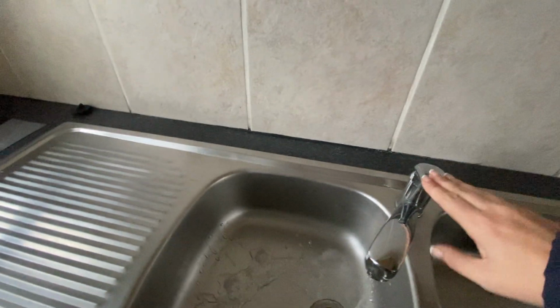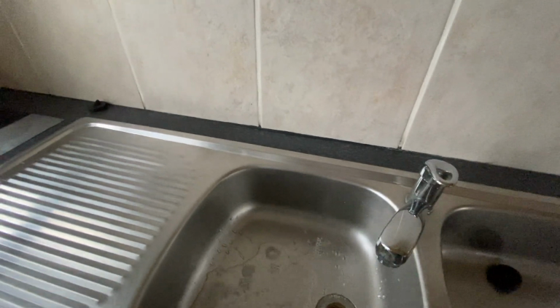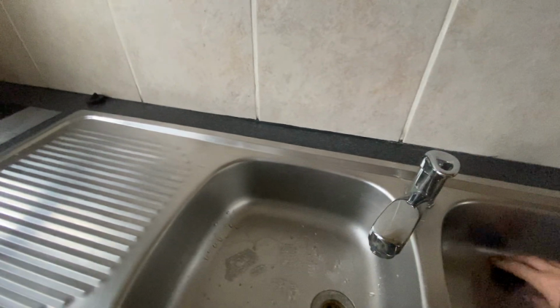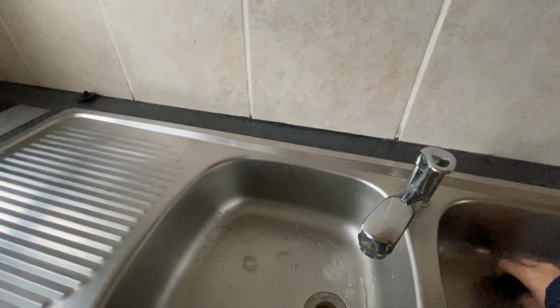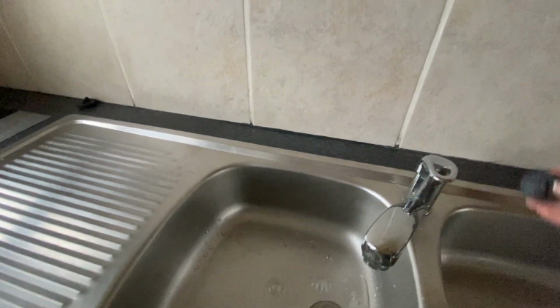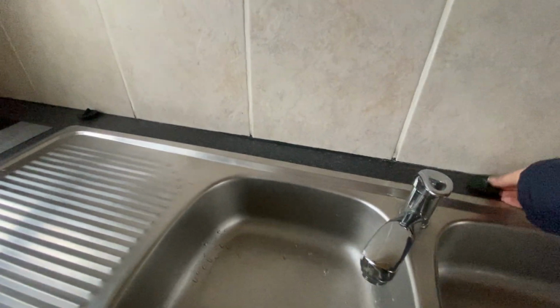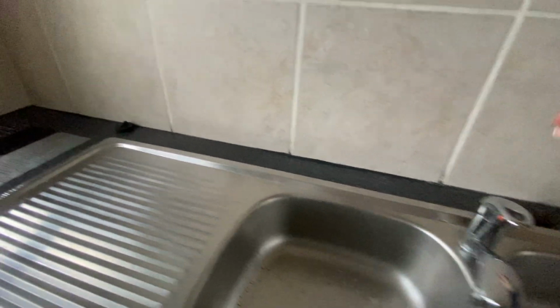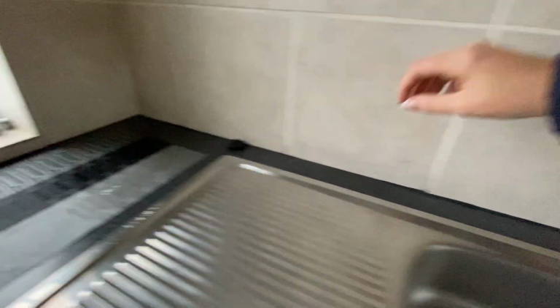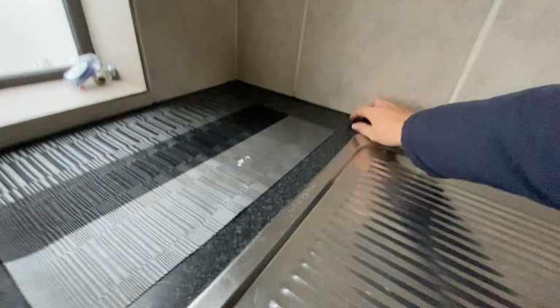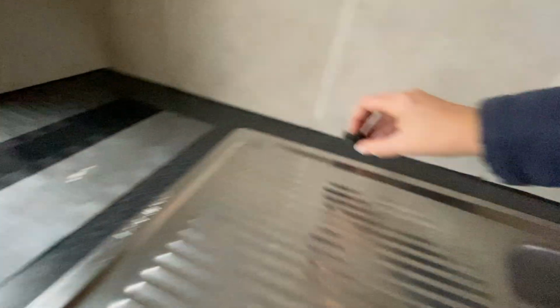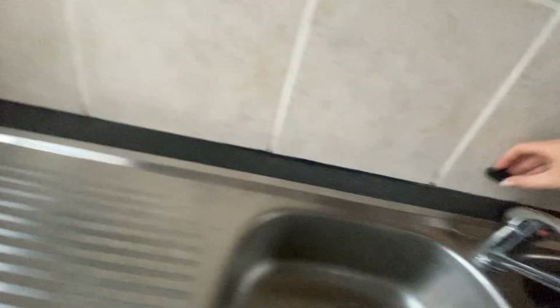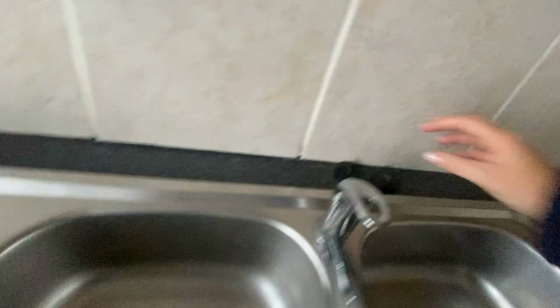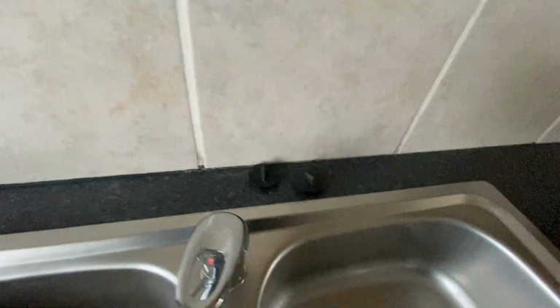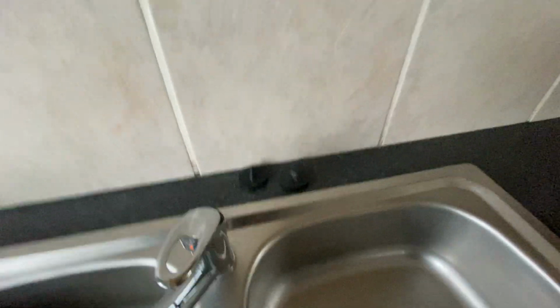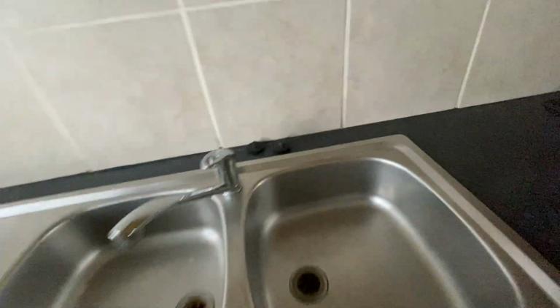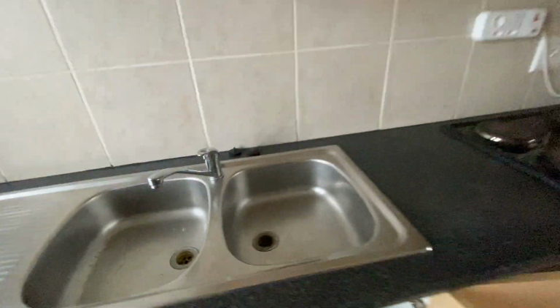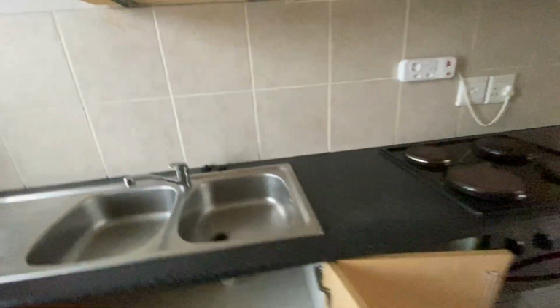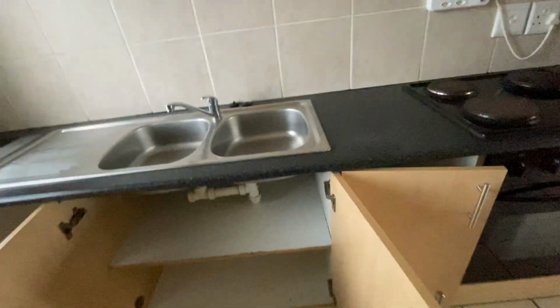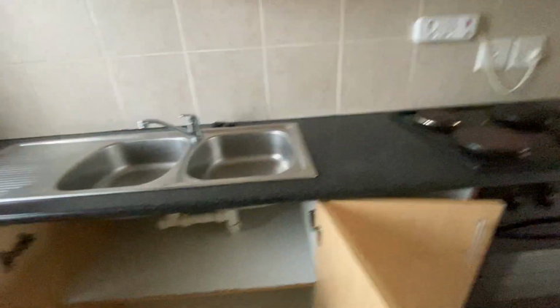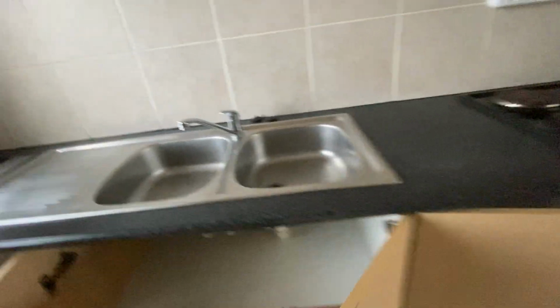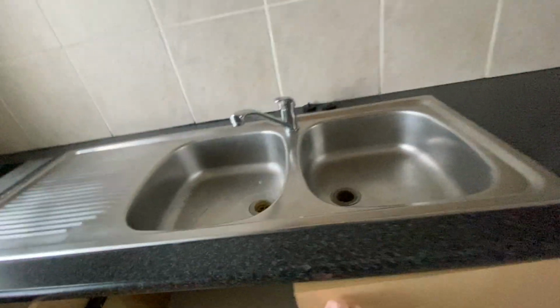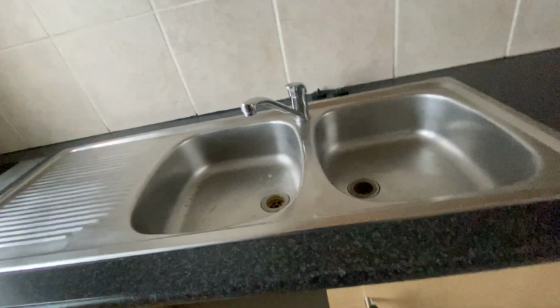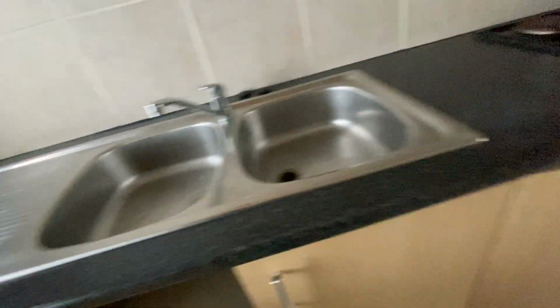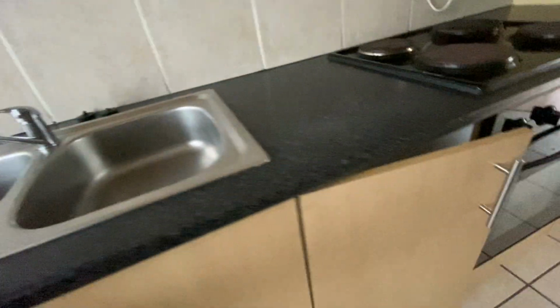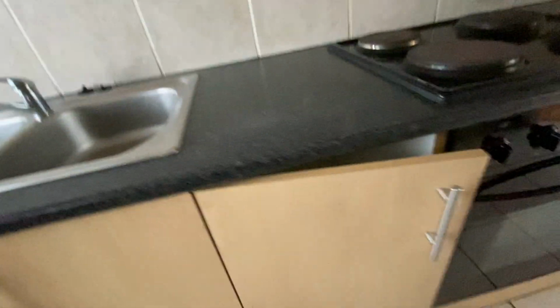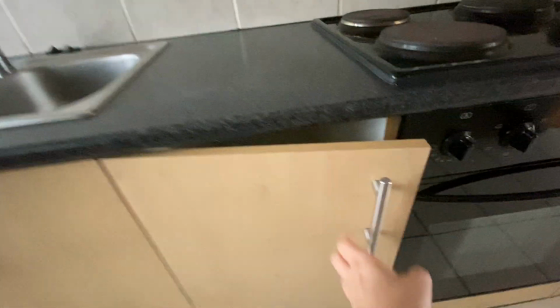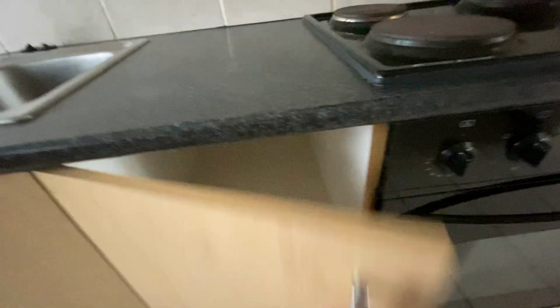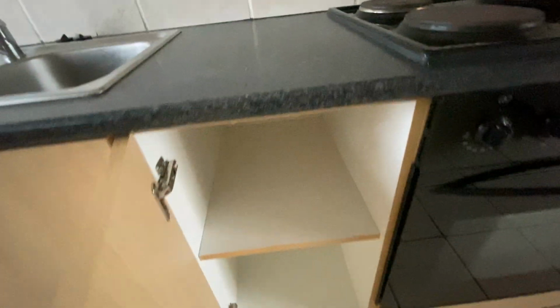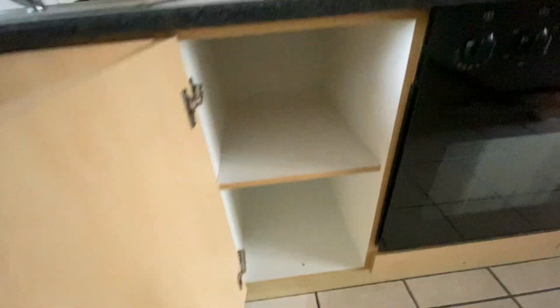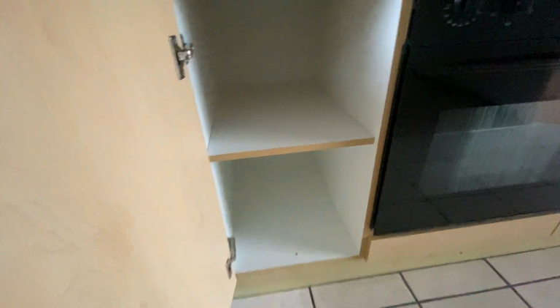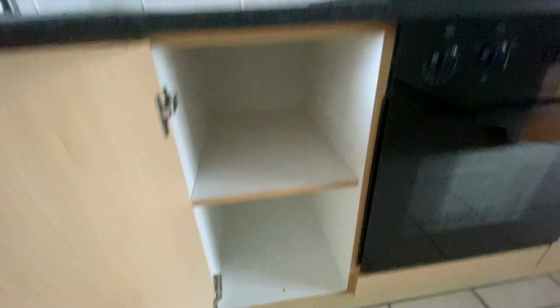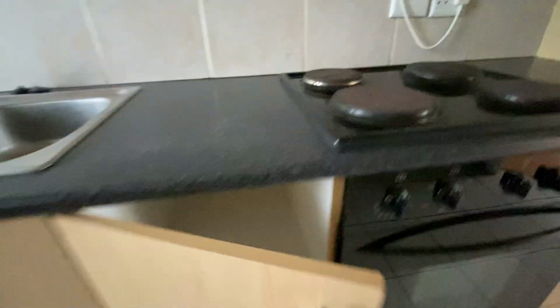The tap is working. We have one, two plugs. Cupboards are clean.